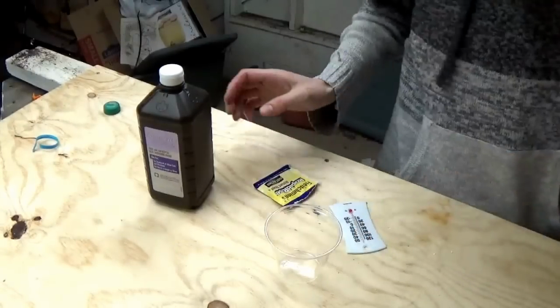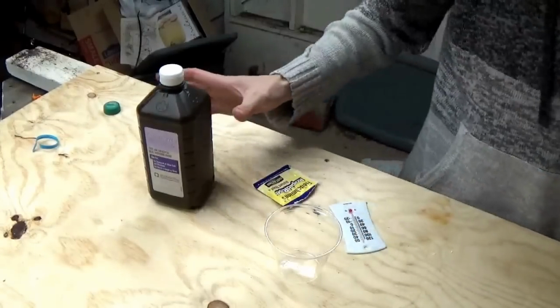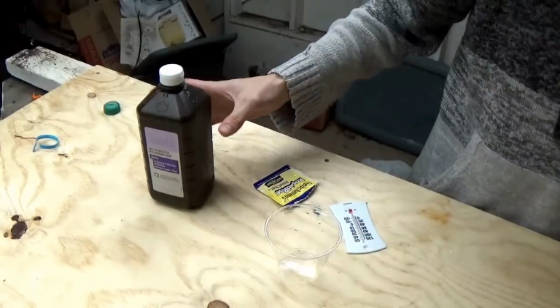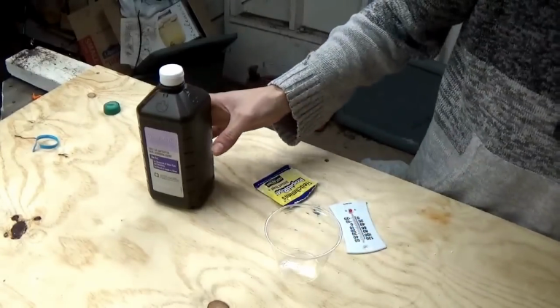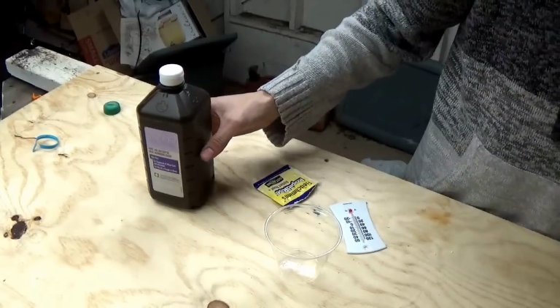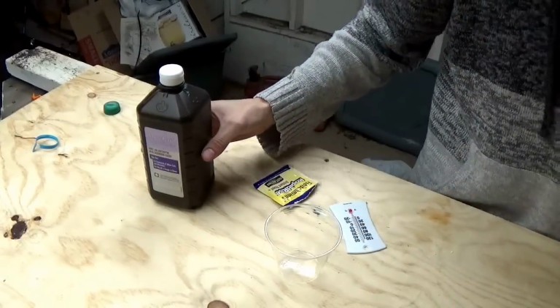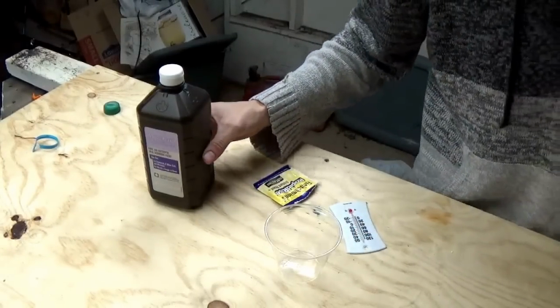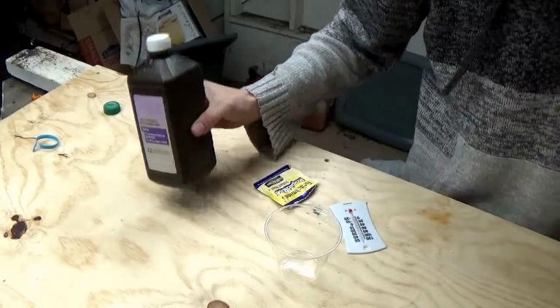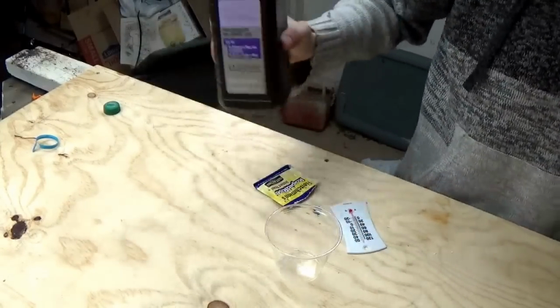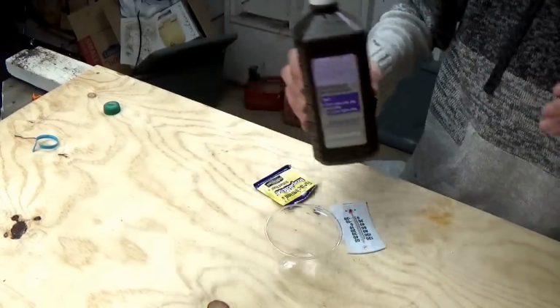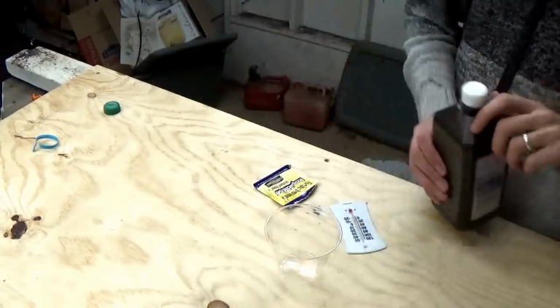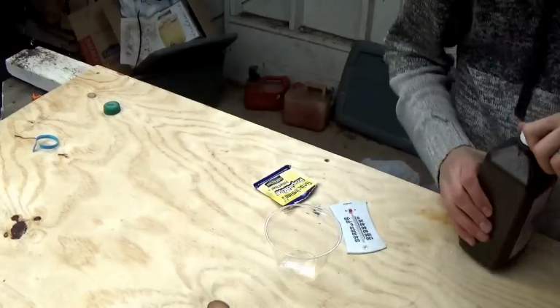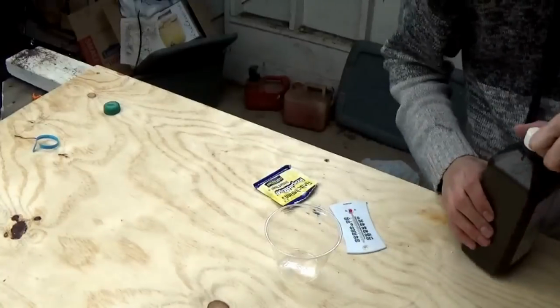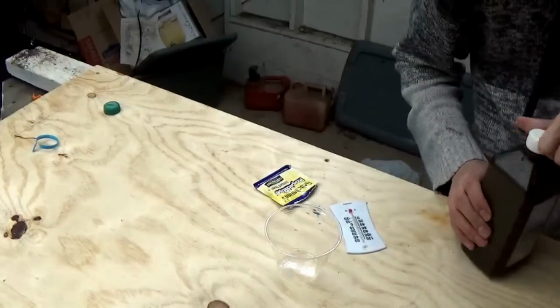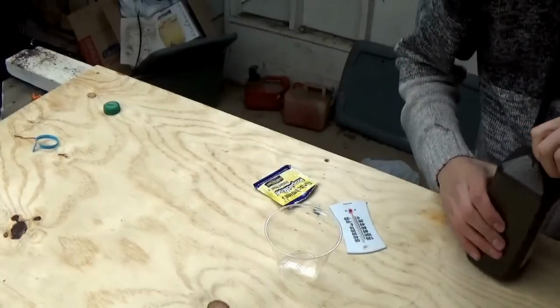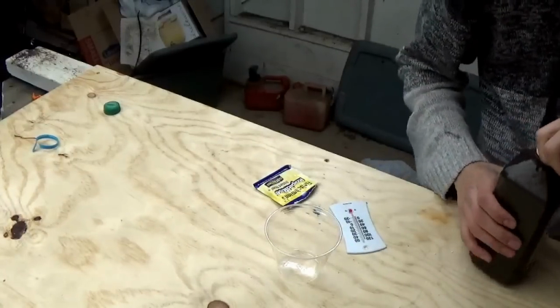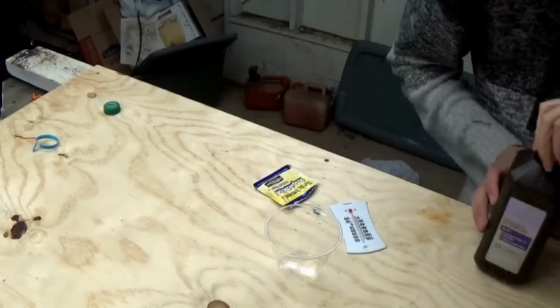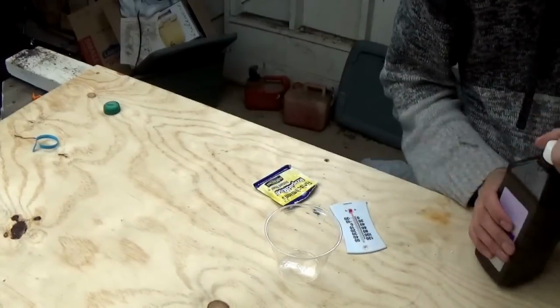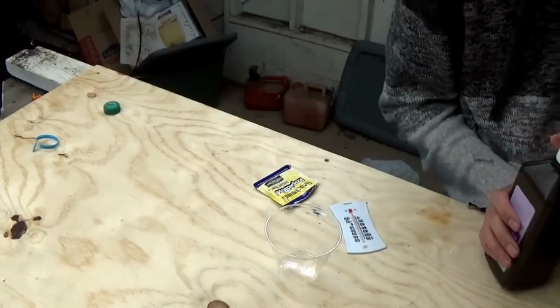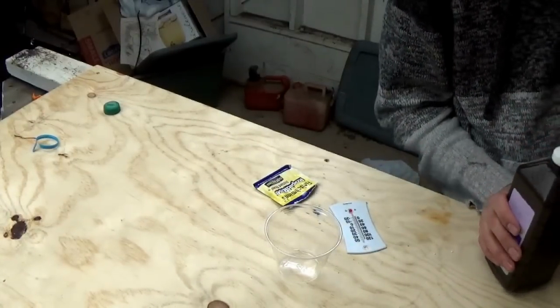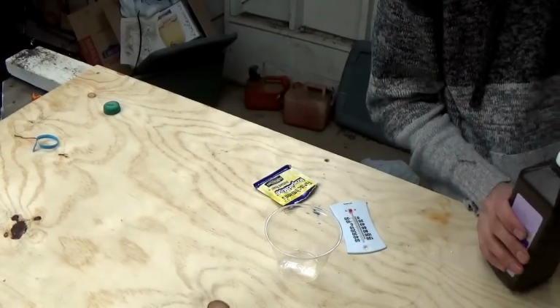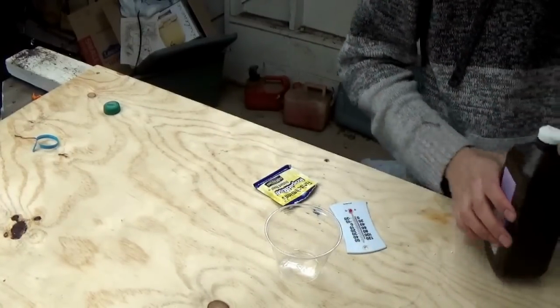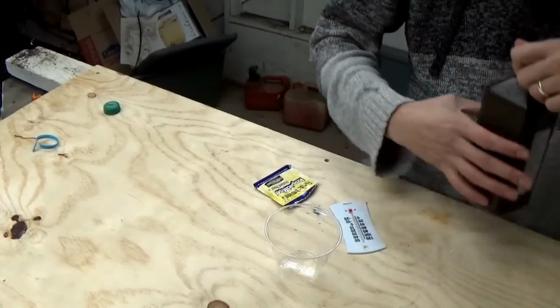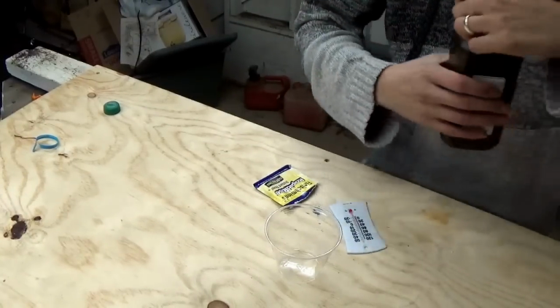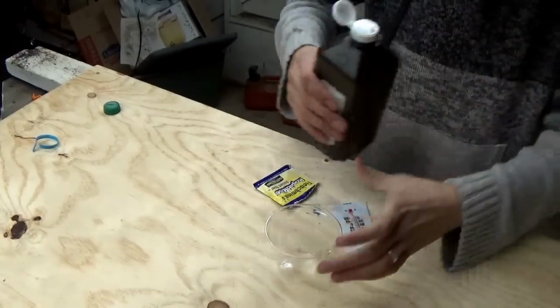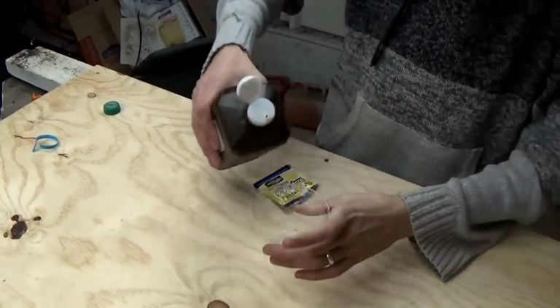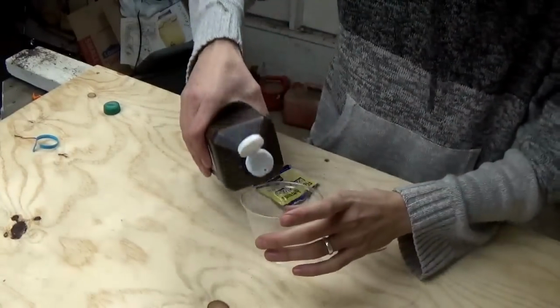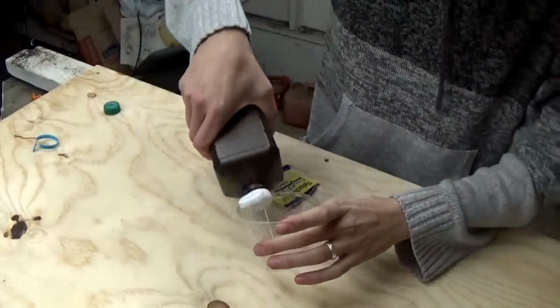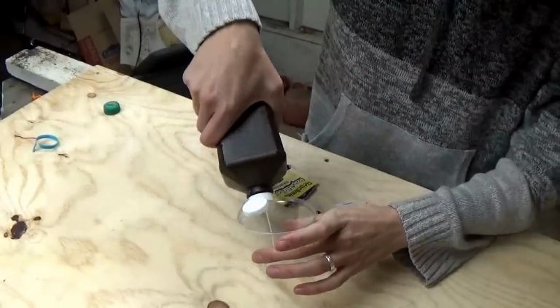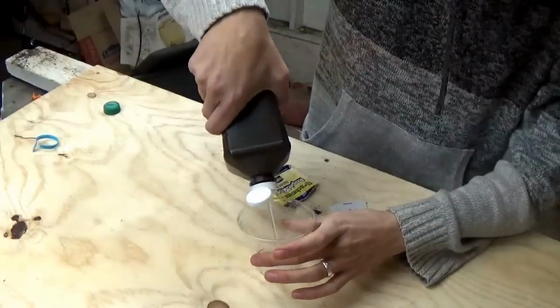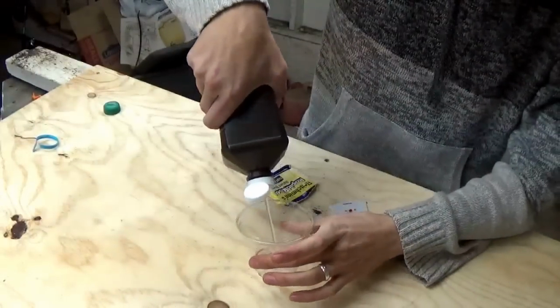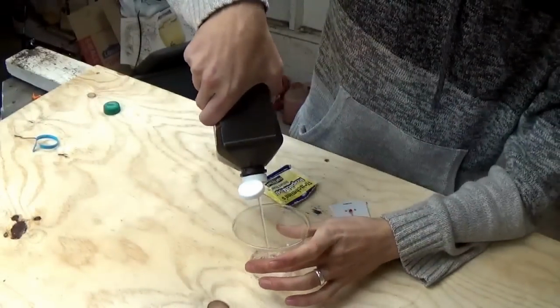What you want to do is take the peroxide and put it in the cup — put about a fourth cup in there.